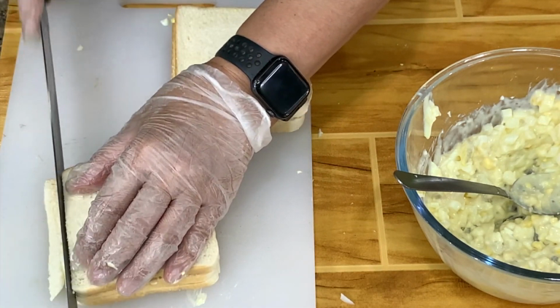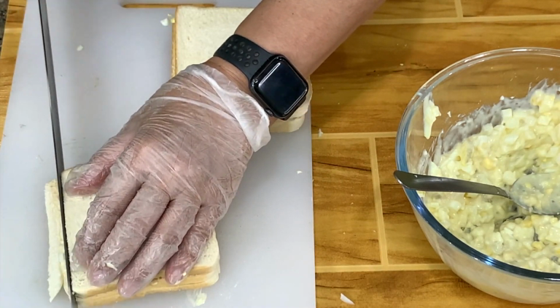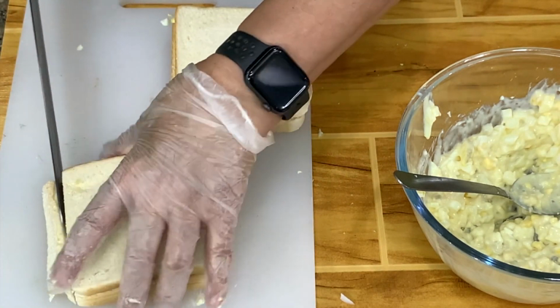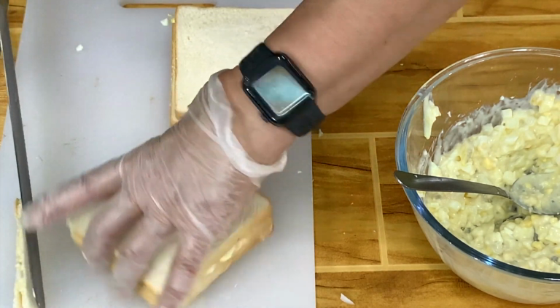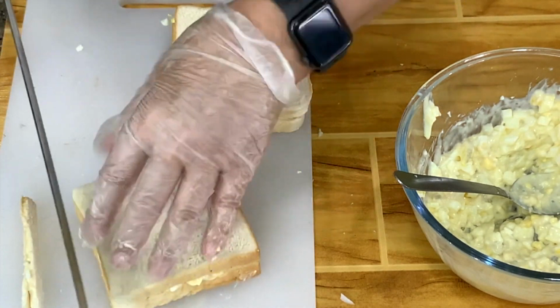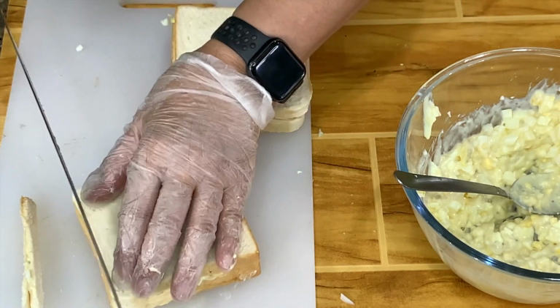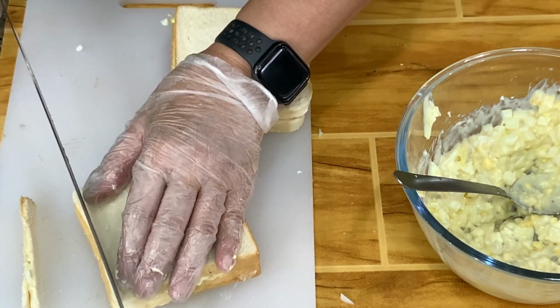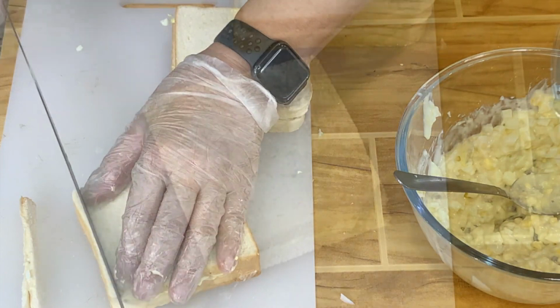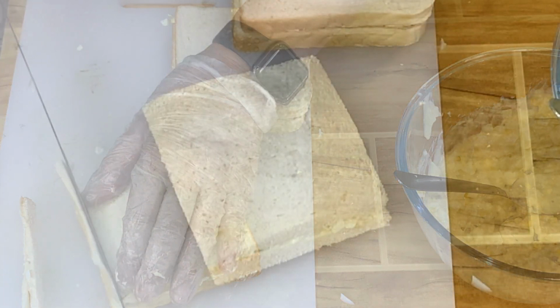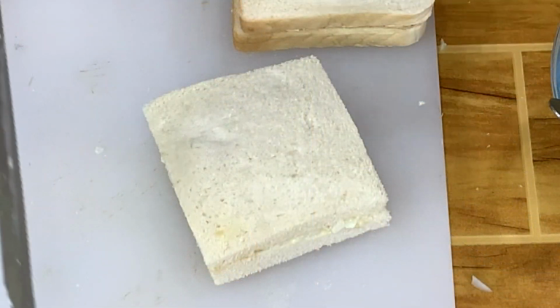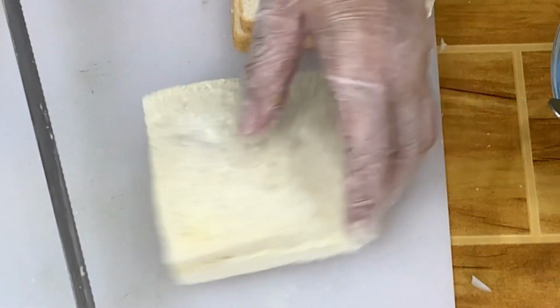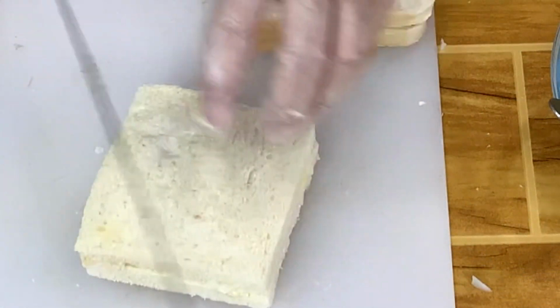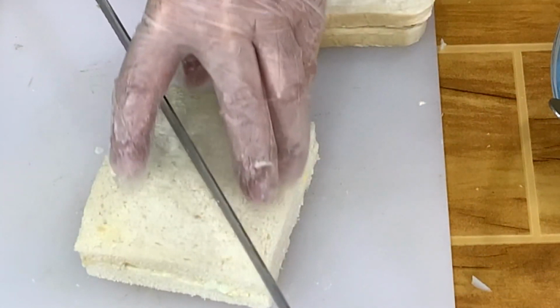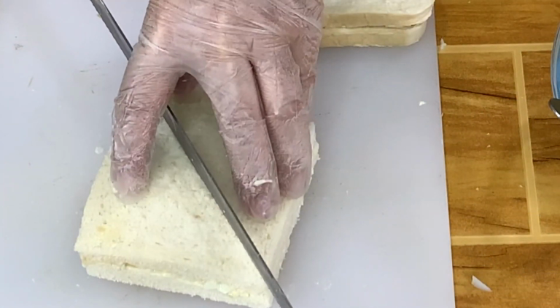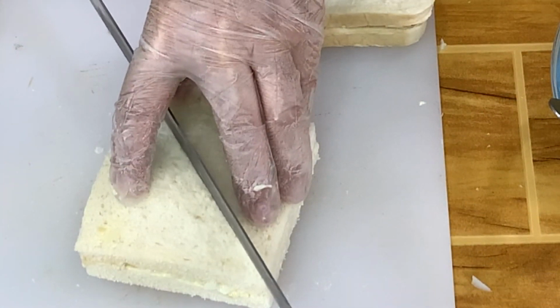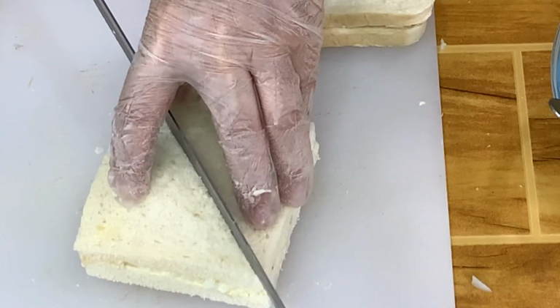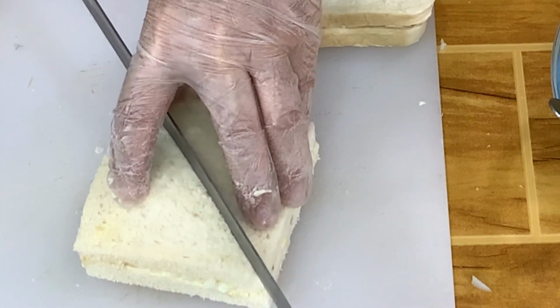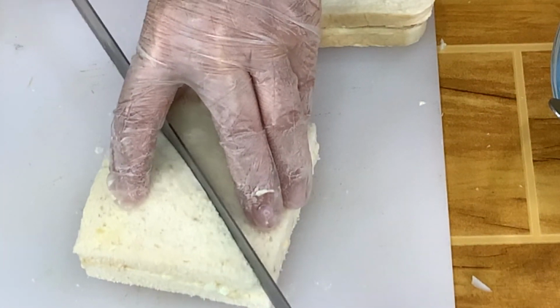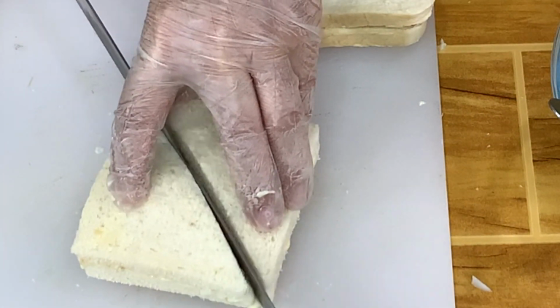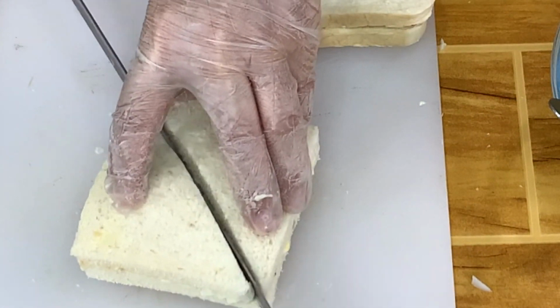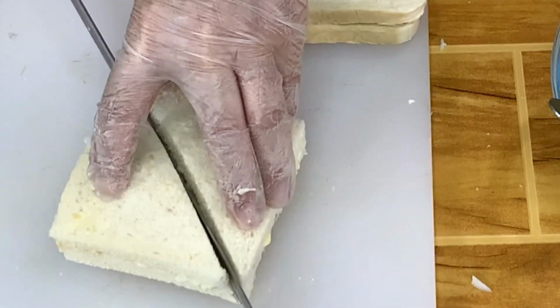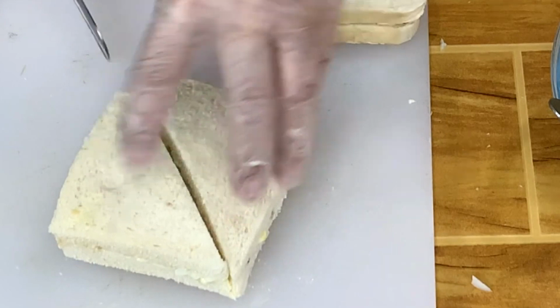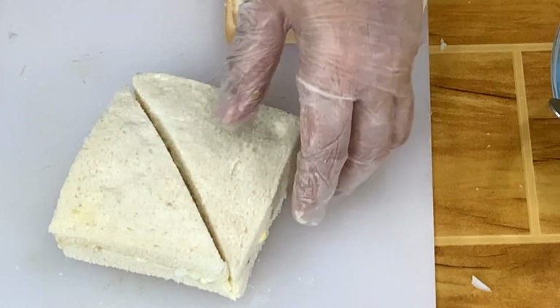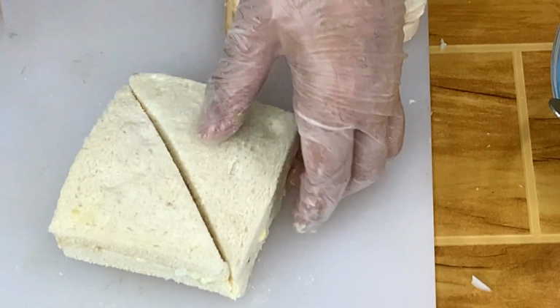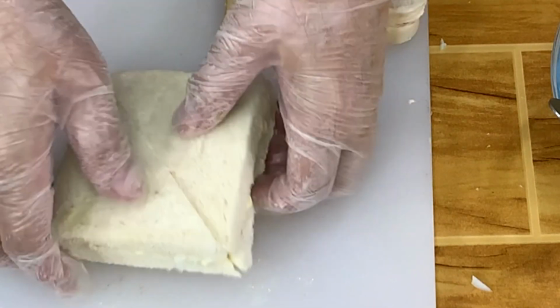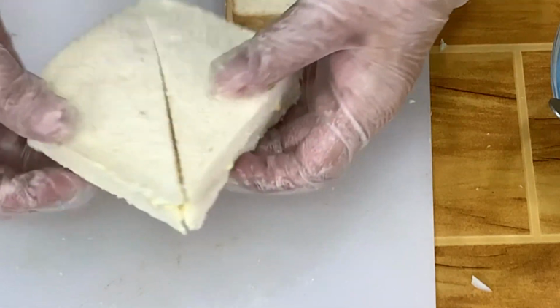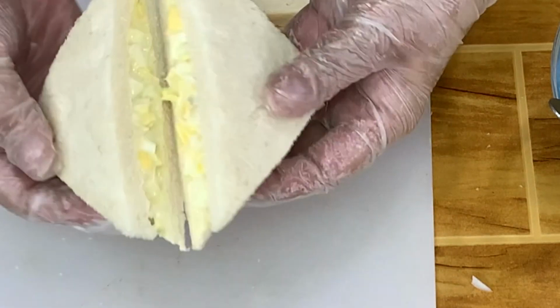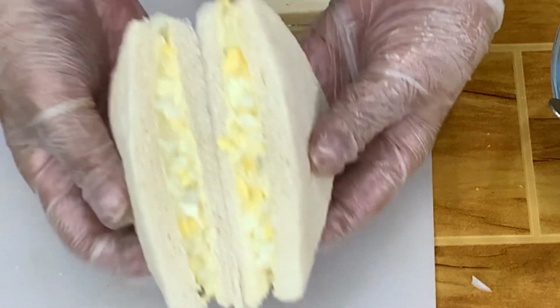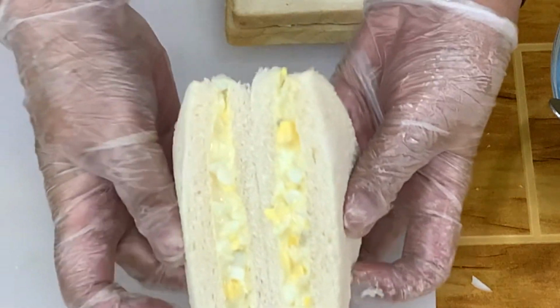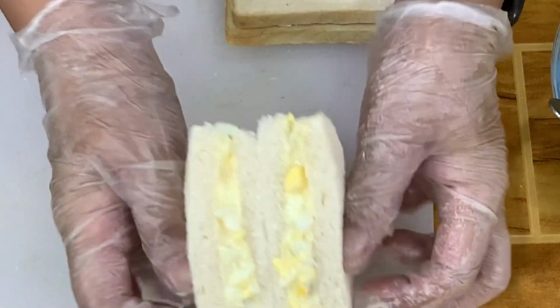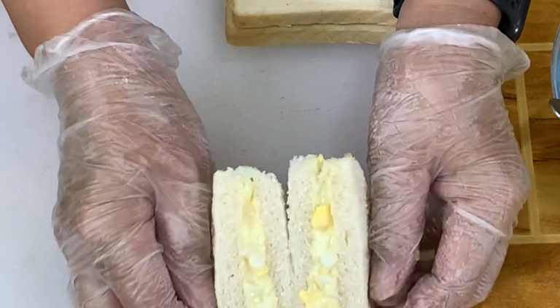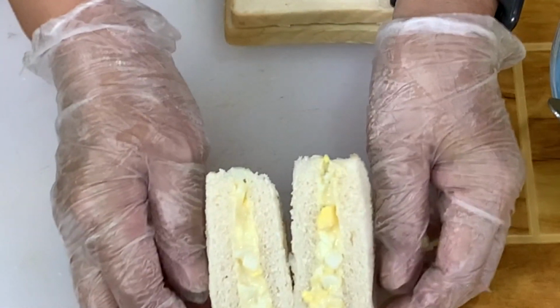You take out the ends again. Here is your egg sandwich.